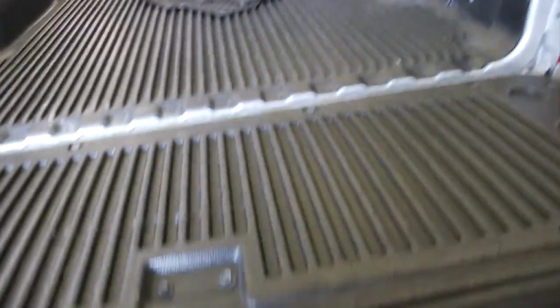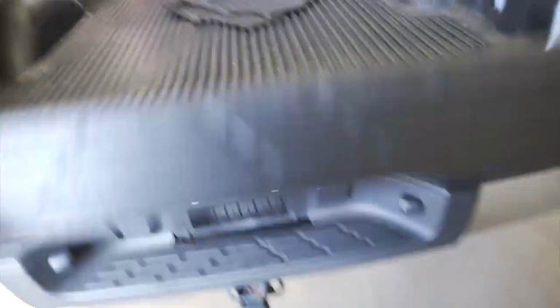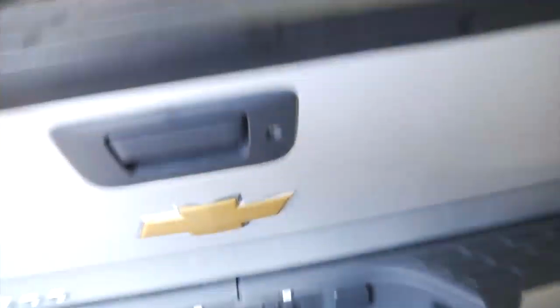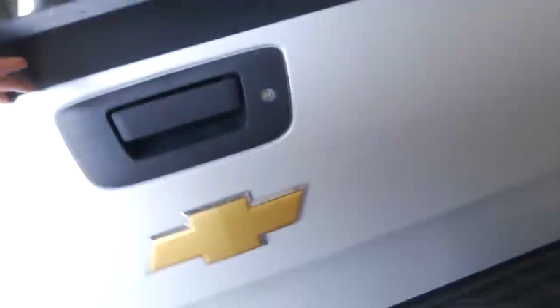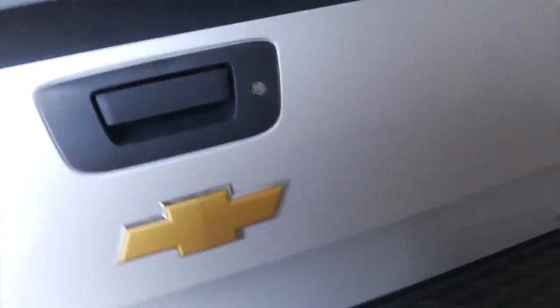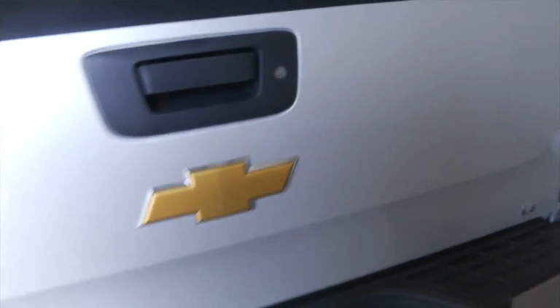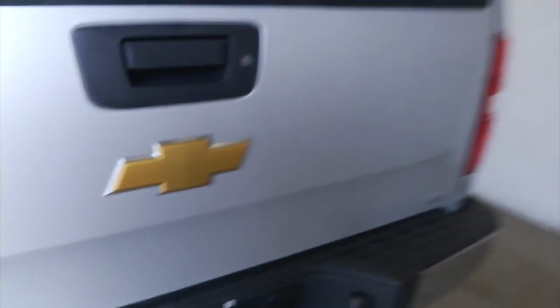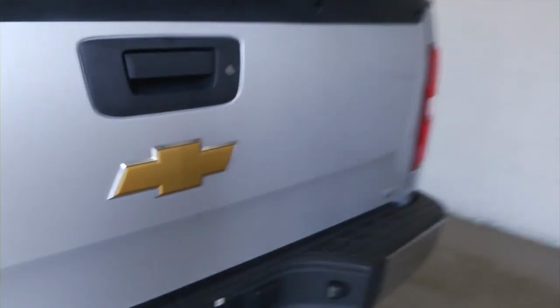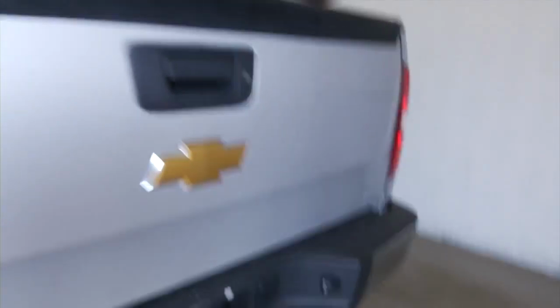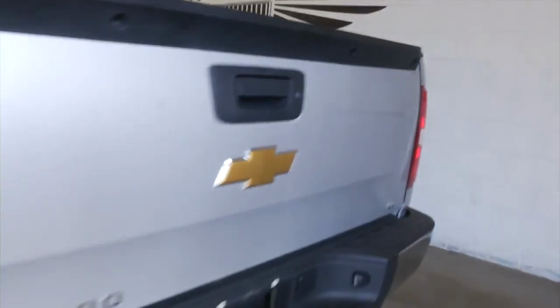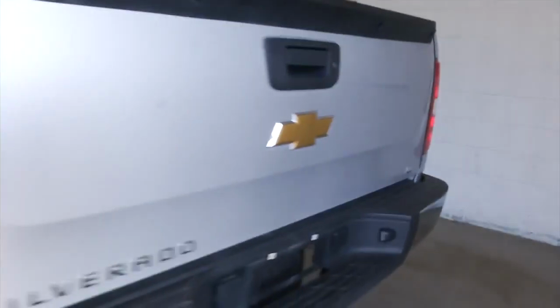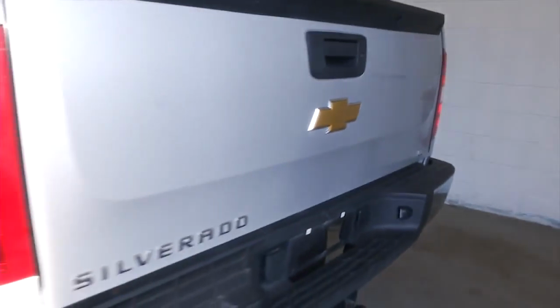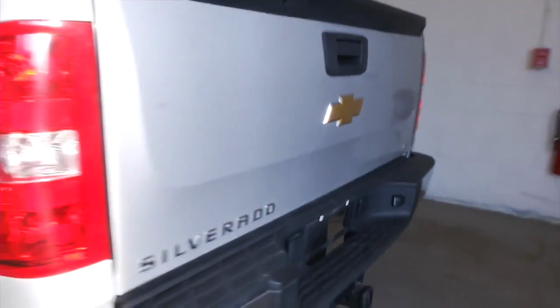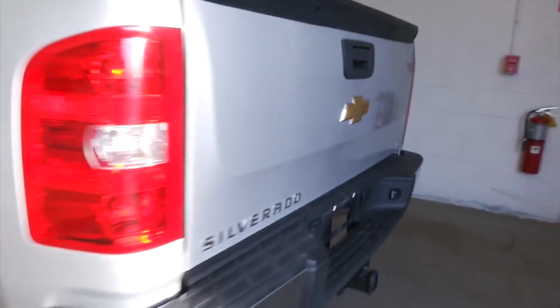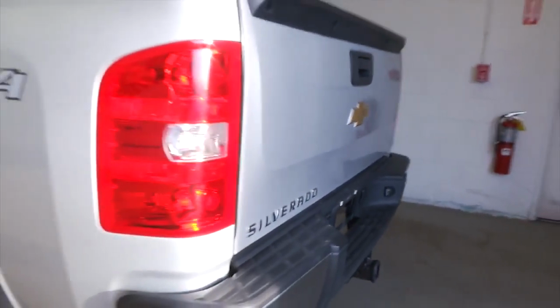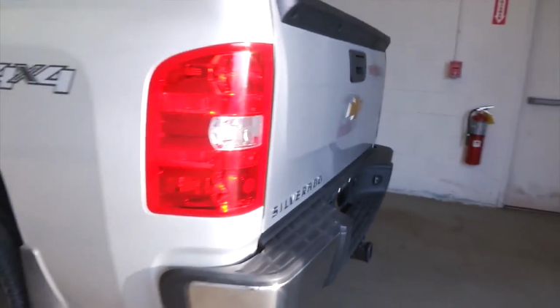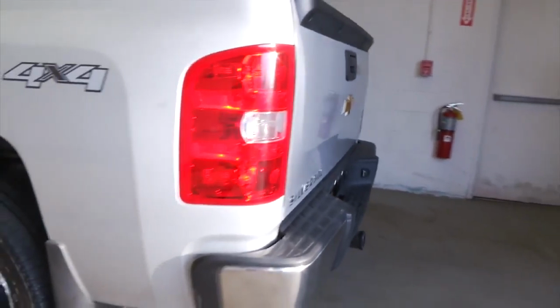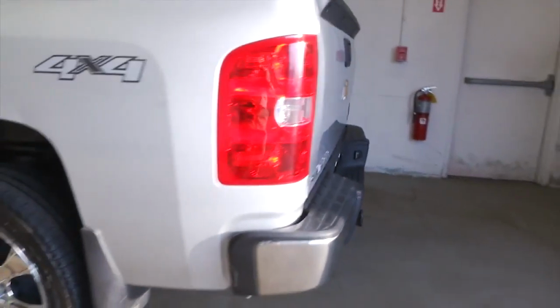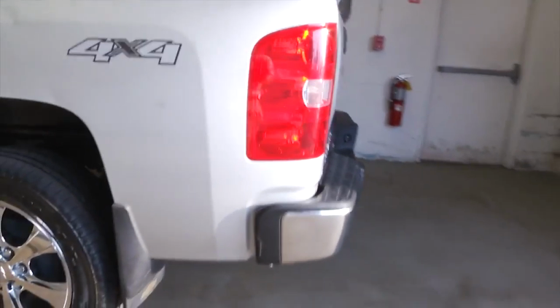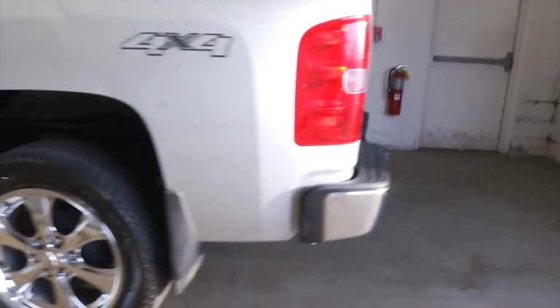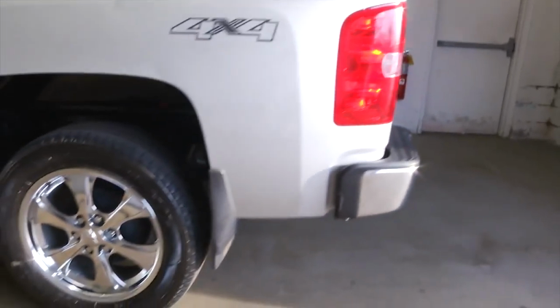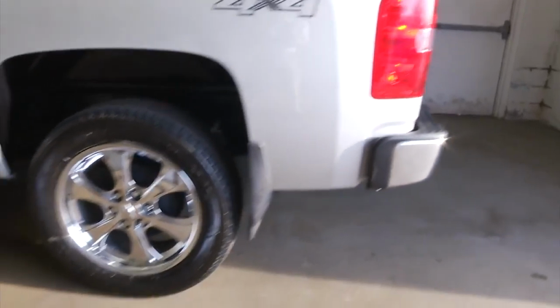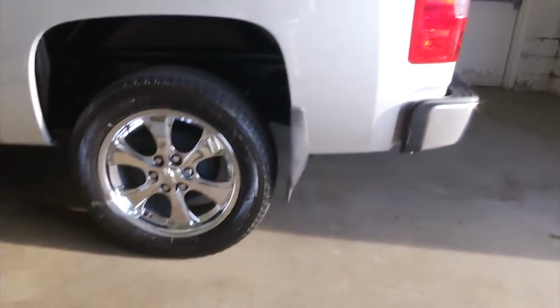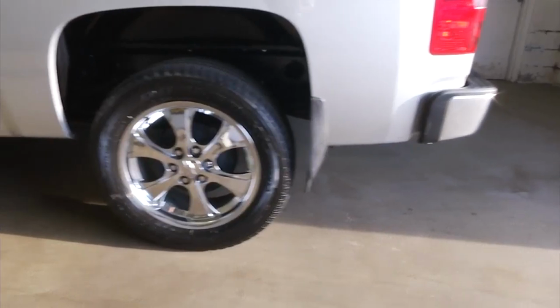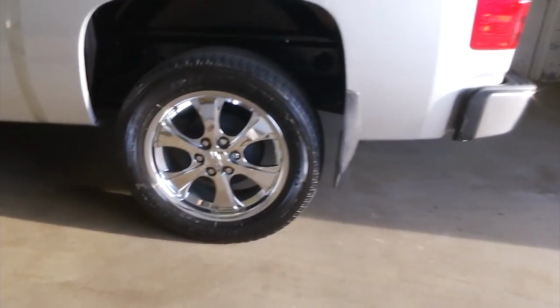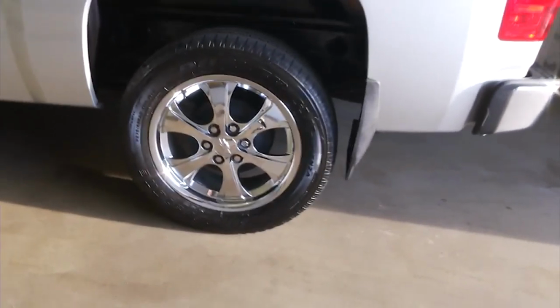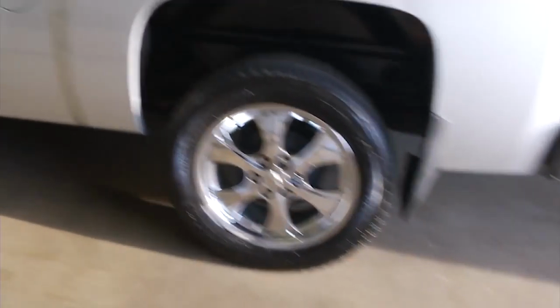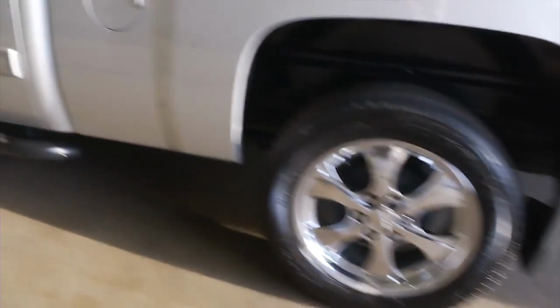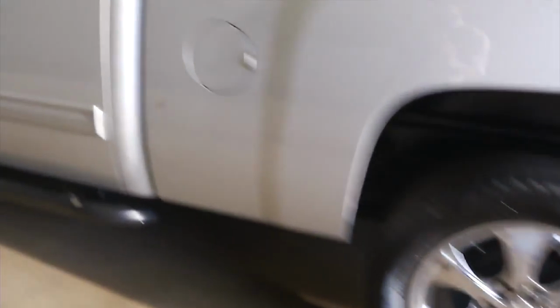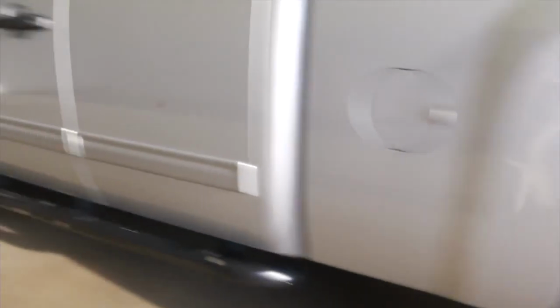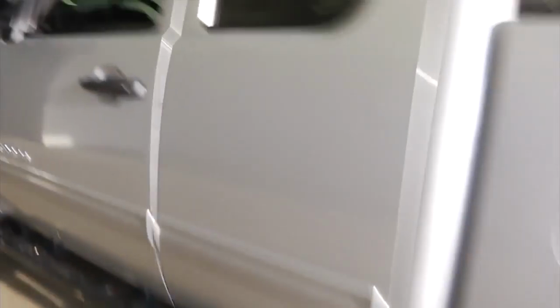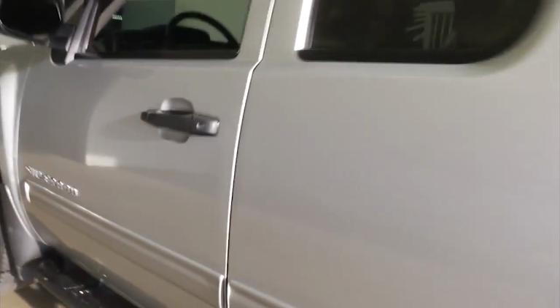As you can see, it's got the bed liner set up ready to tow. It is a 4x4 with aluminum alloy wheels and a black permanent step assist.